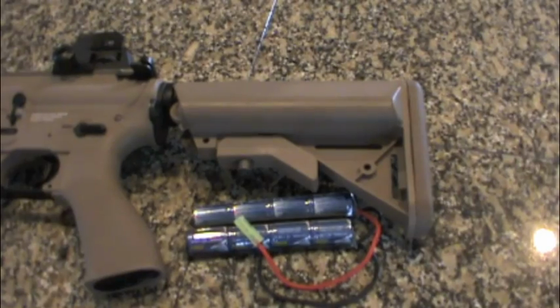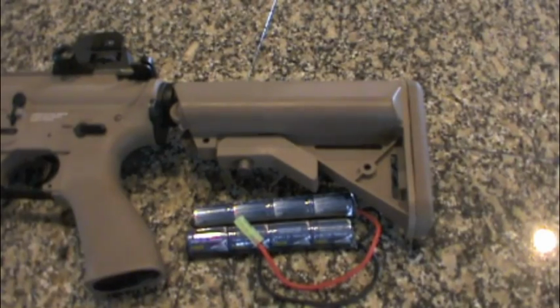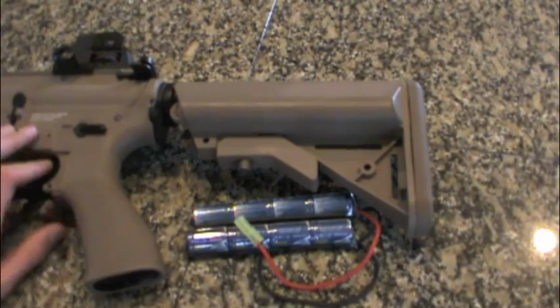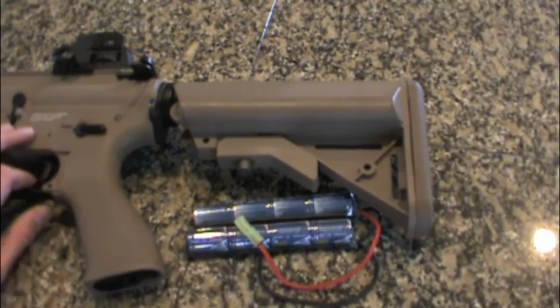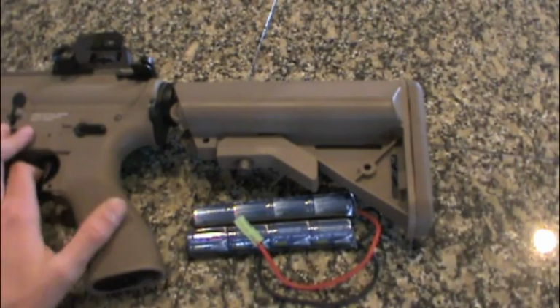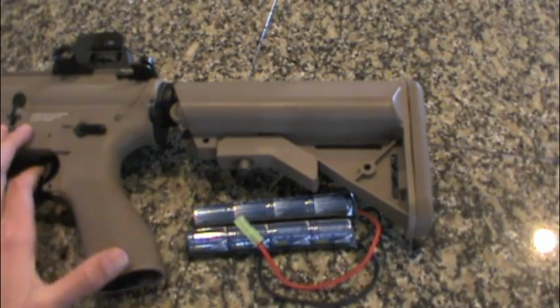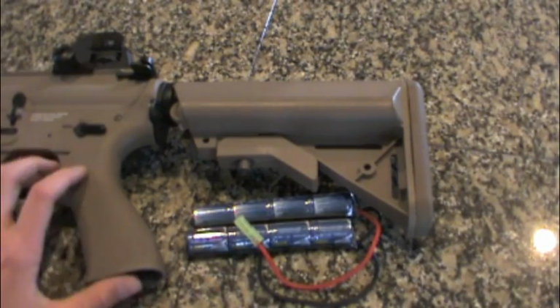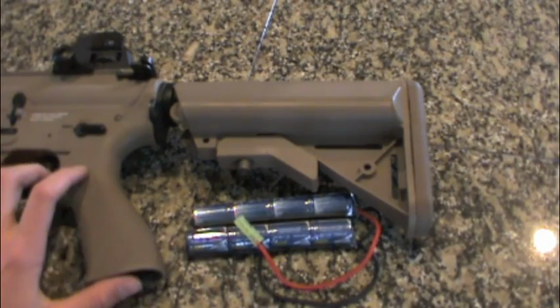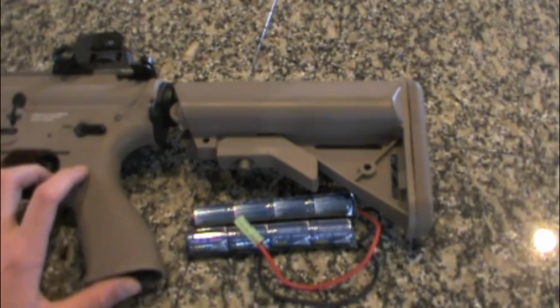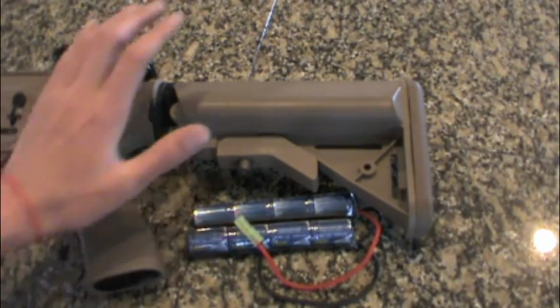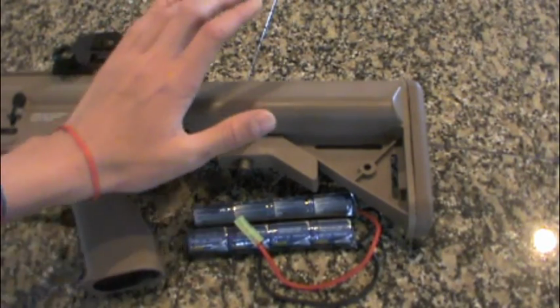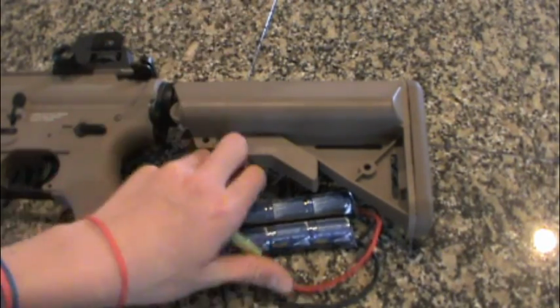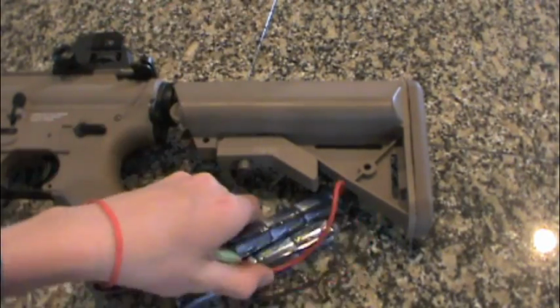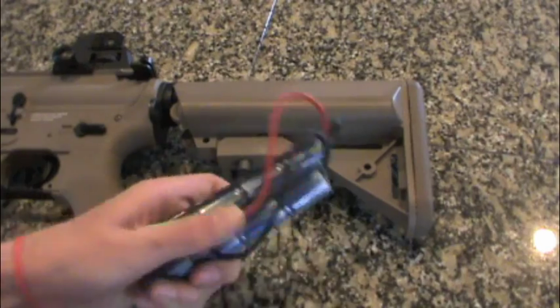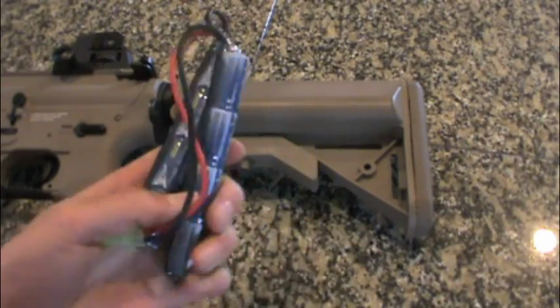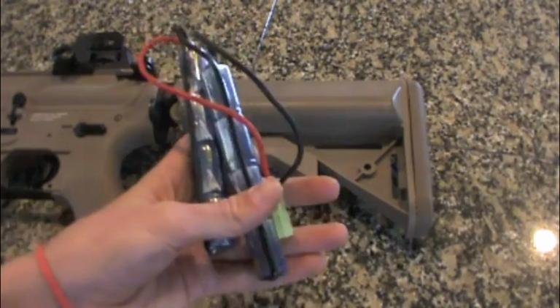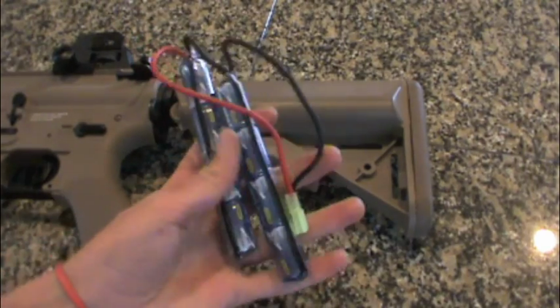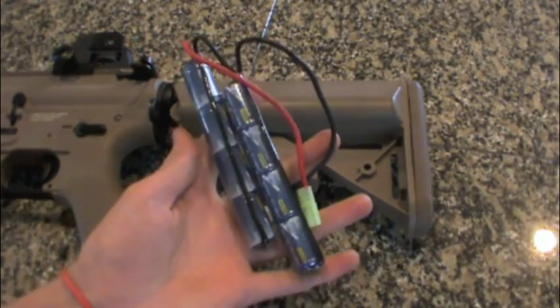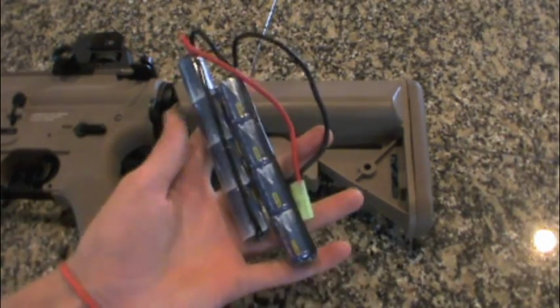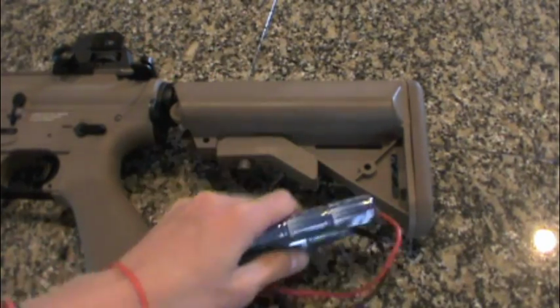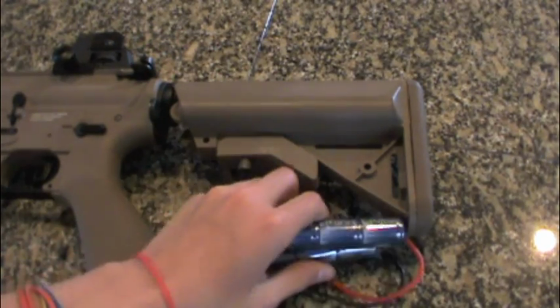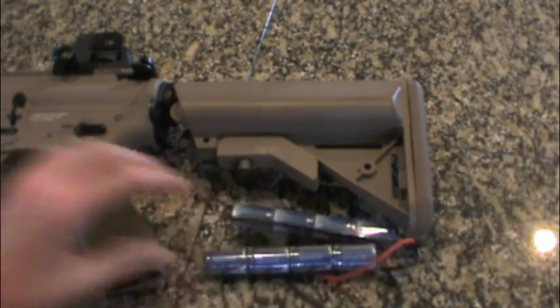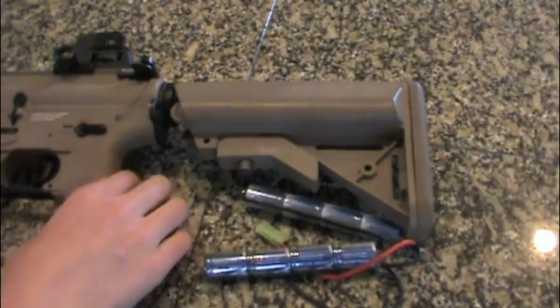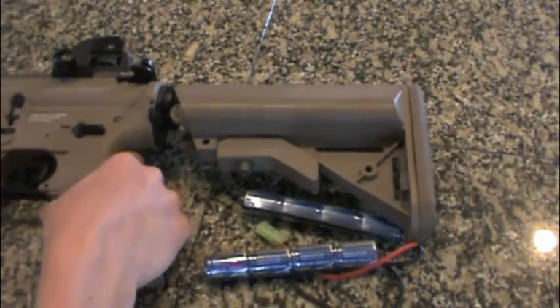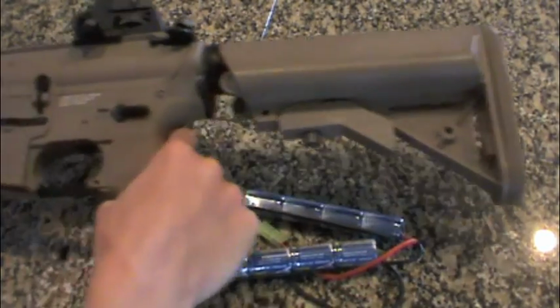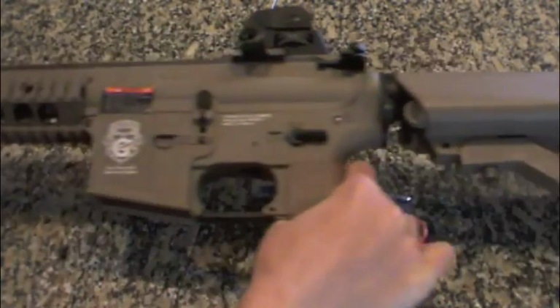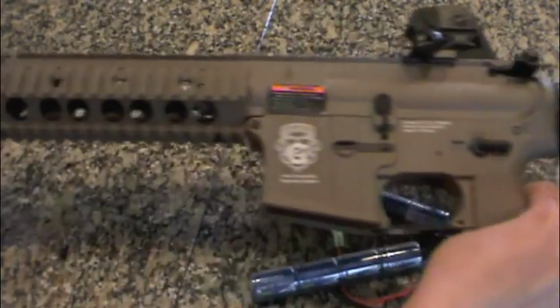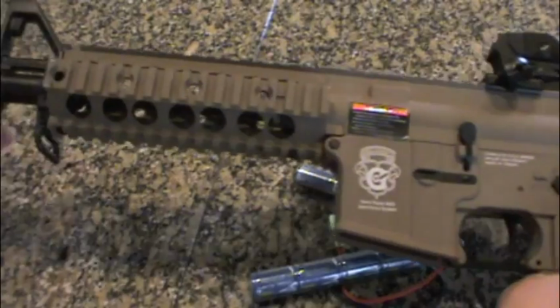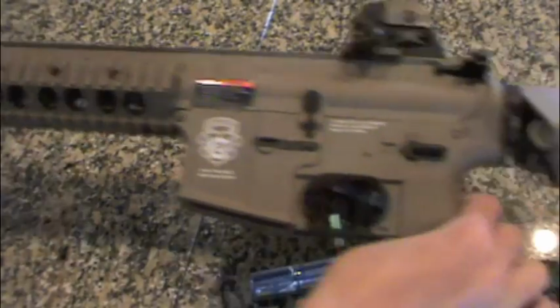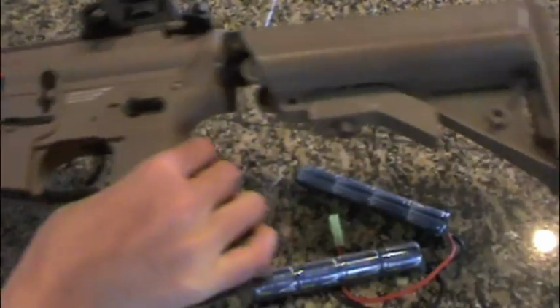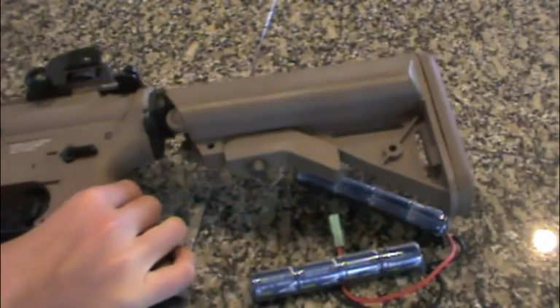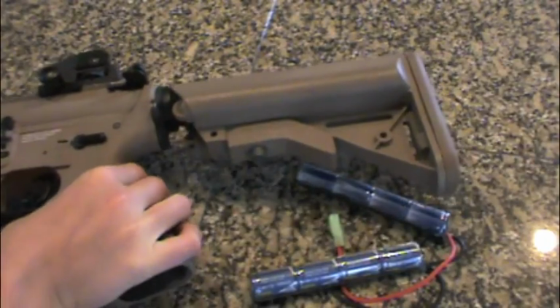Hey YouTube, what's going on, Mt. Meadow RC. Today we are going to show you how to put in your nunchuck style NICAD batteries into your G&G GR15 Raider.